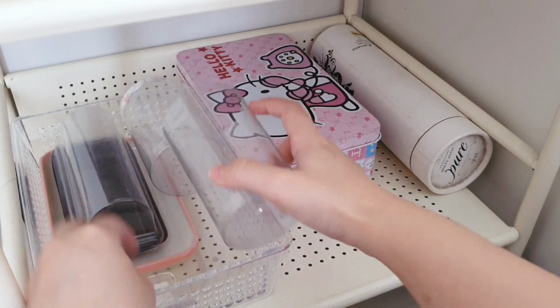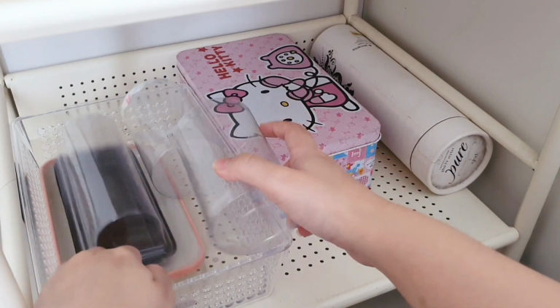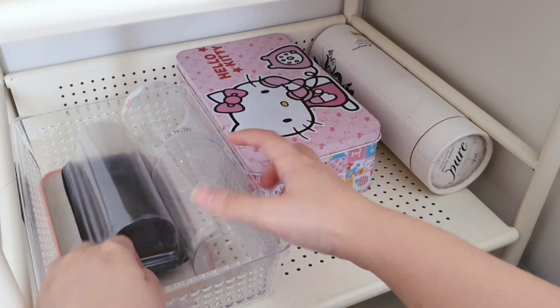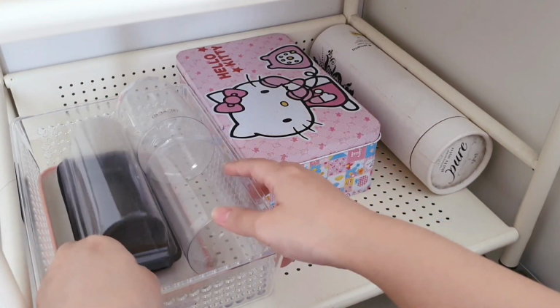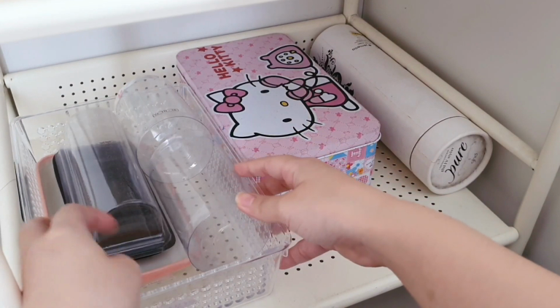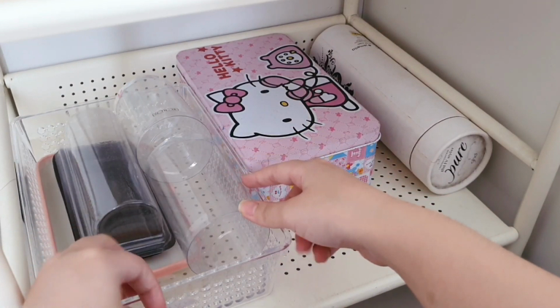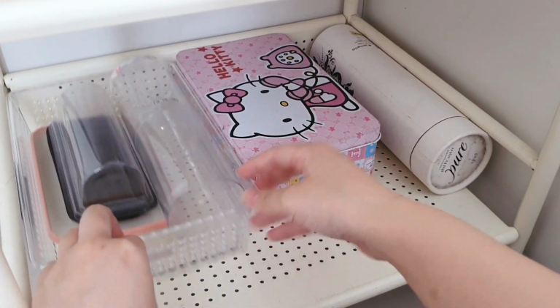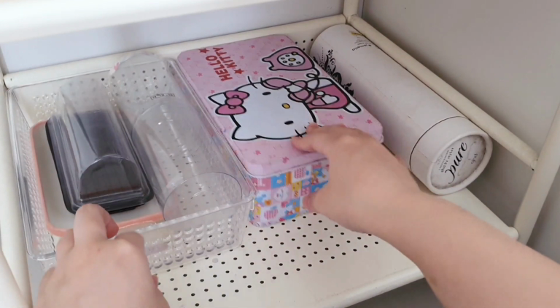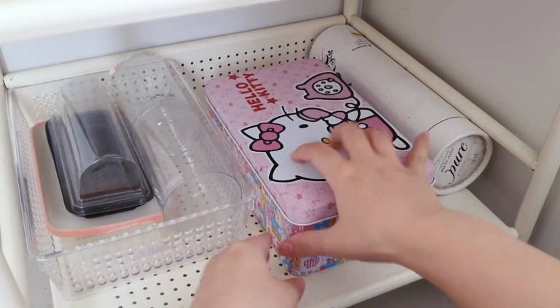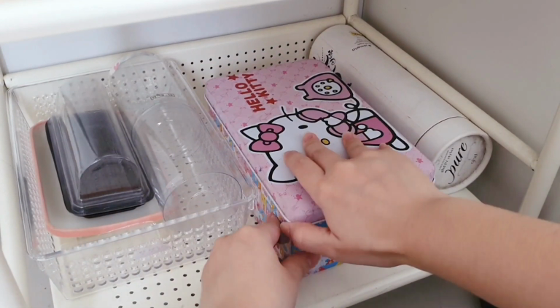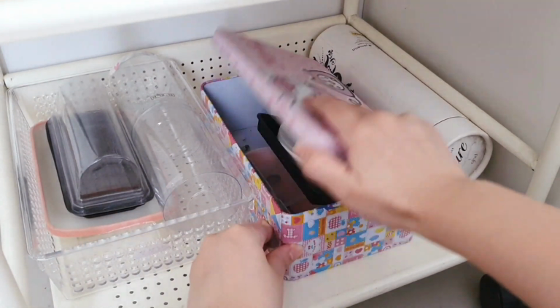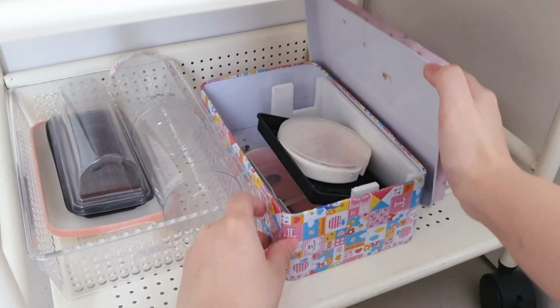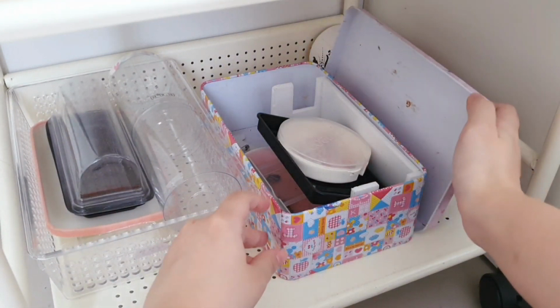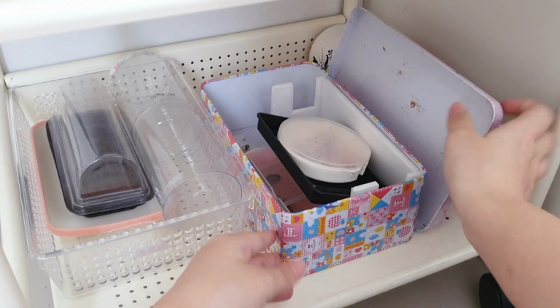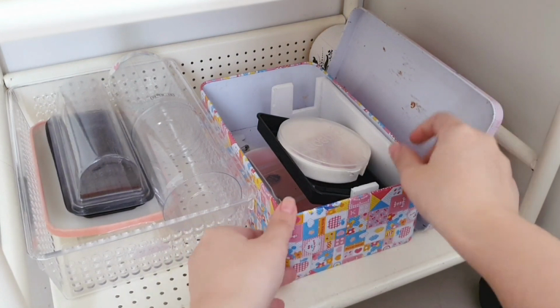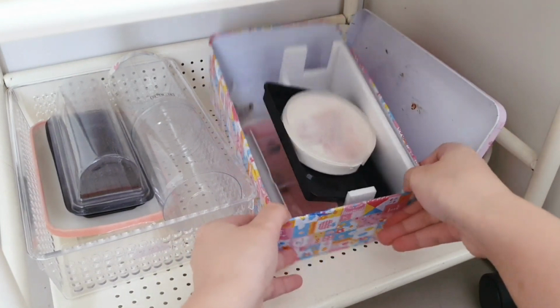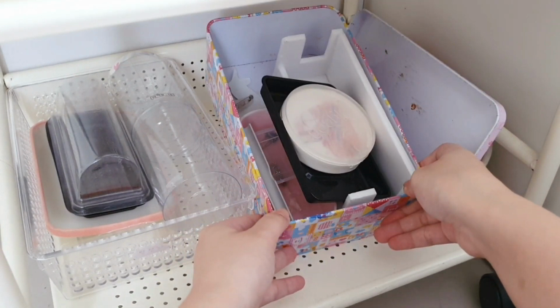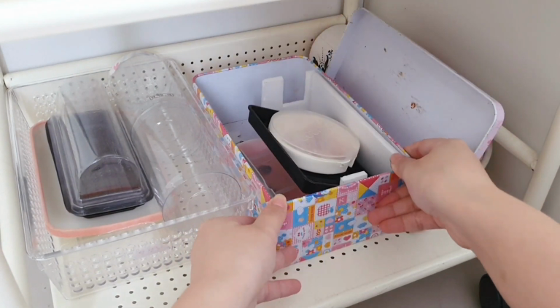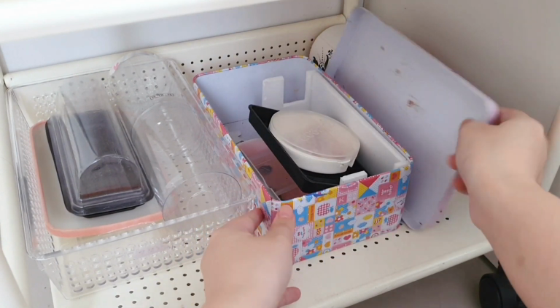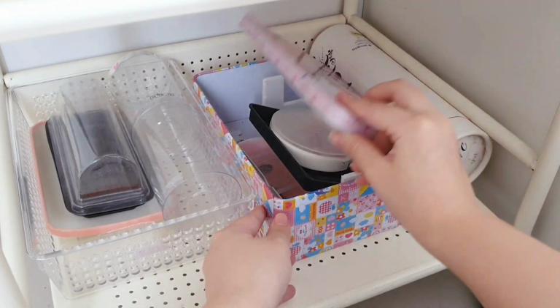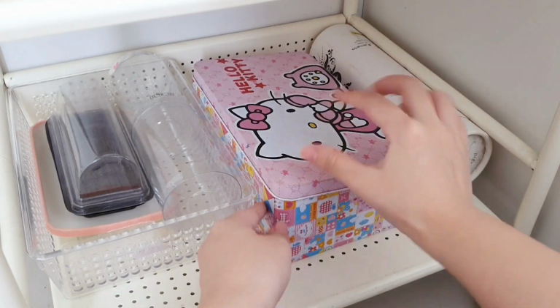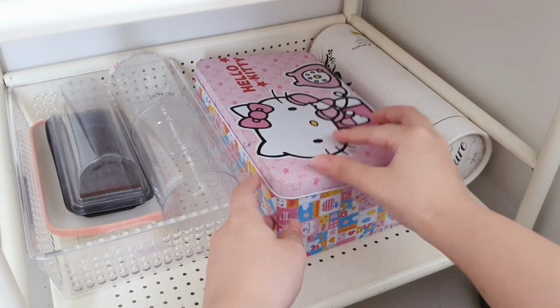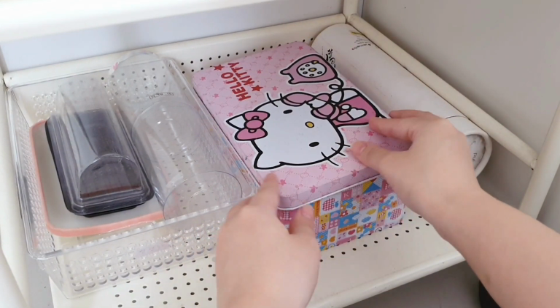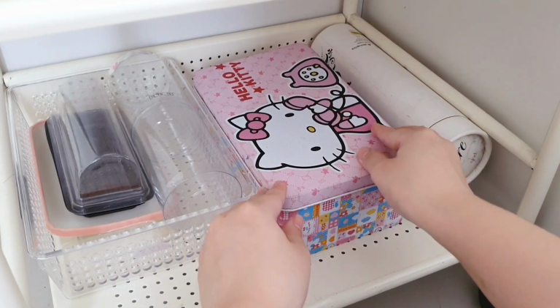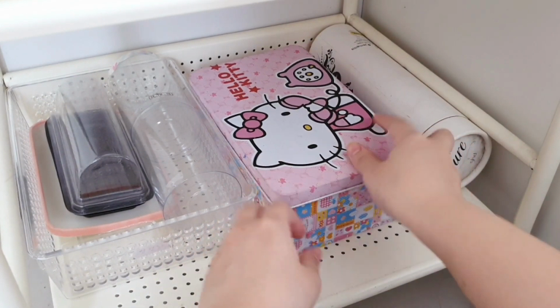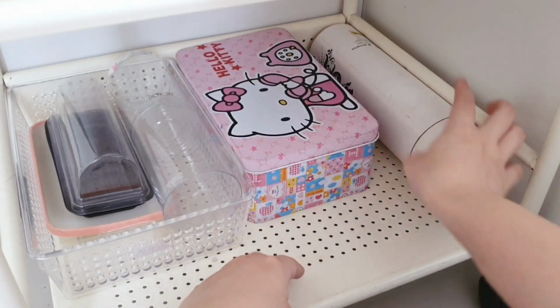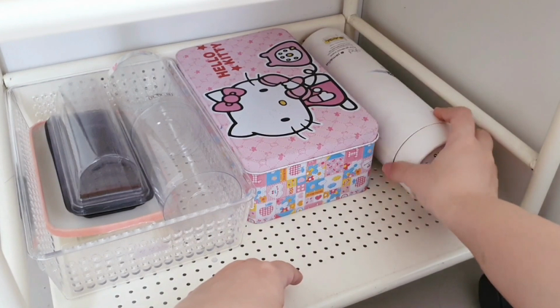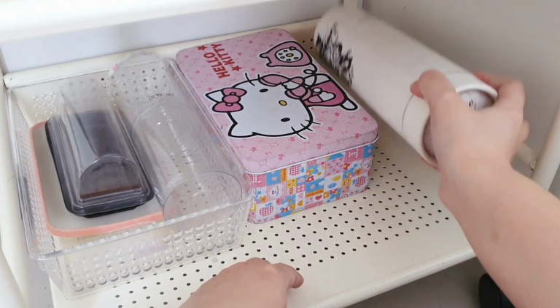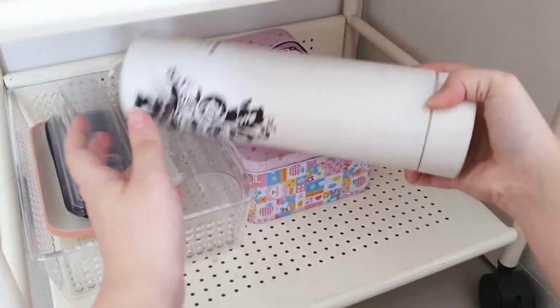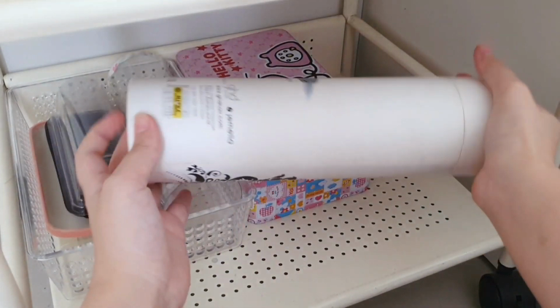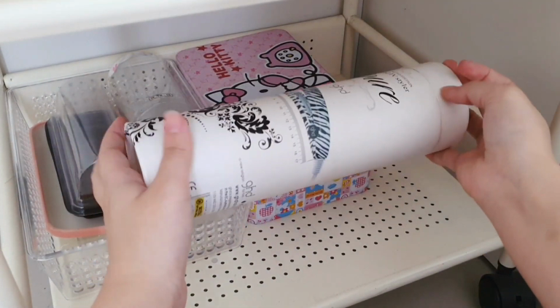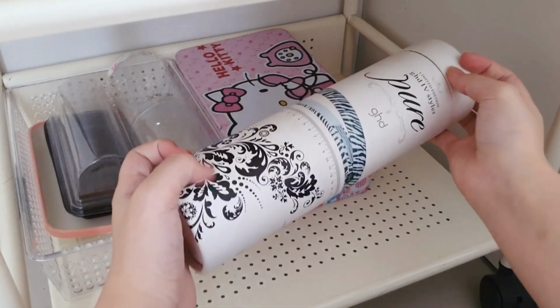Now let's move on to the last layer of my first stationery cart. On this last layer I put some empty containers, and inside this thin box I also have other containers and organizers. I also put my hair straightener that I use for crafting here.